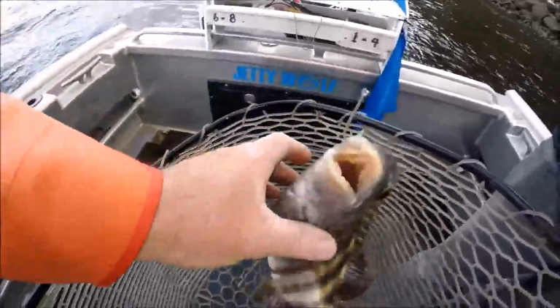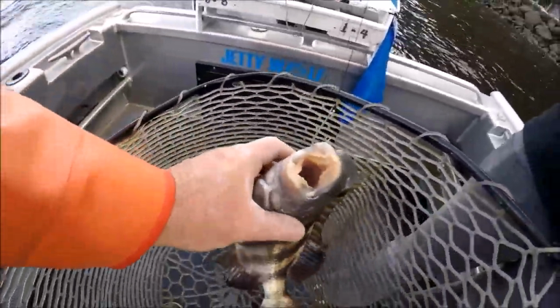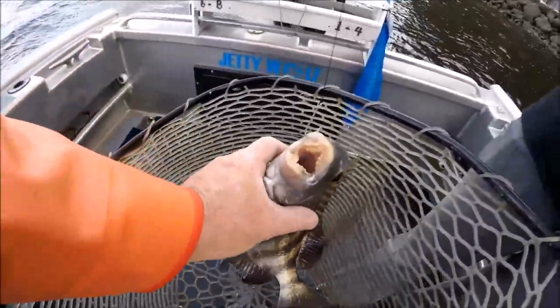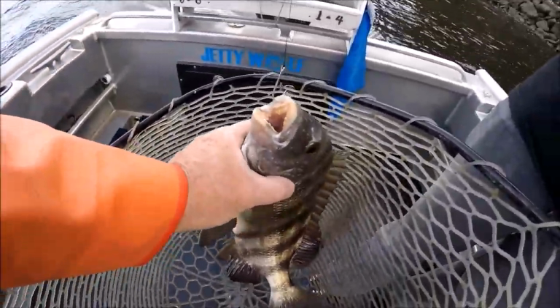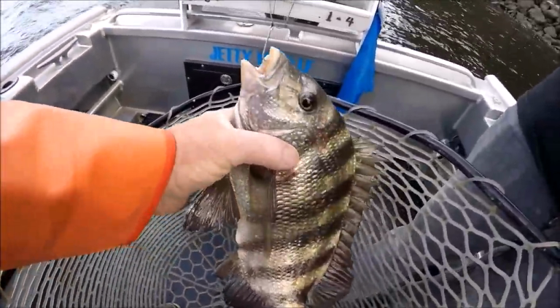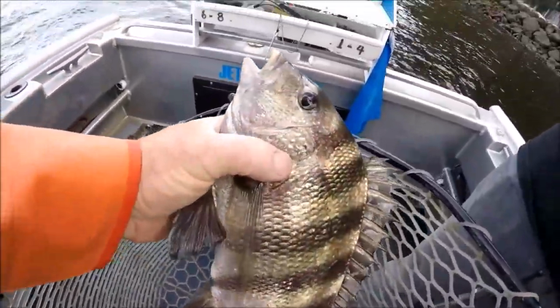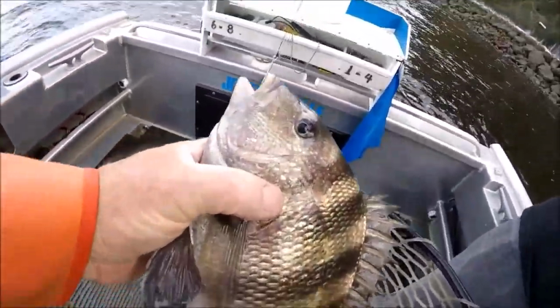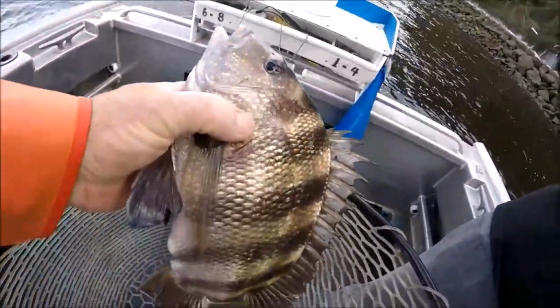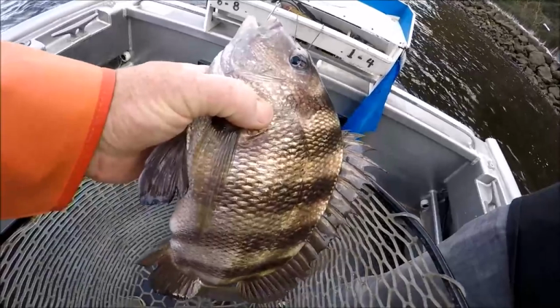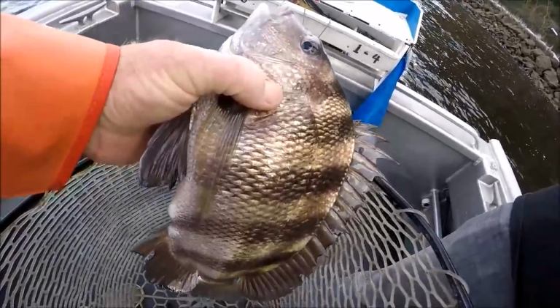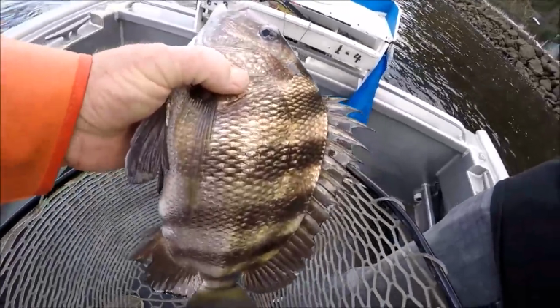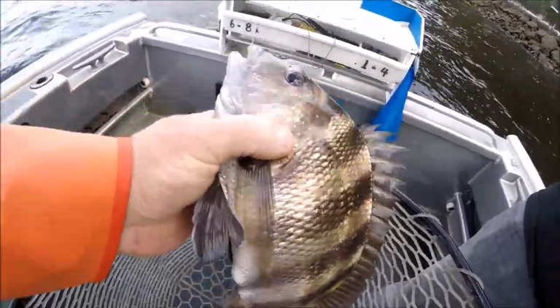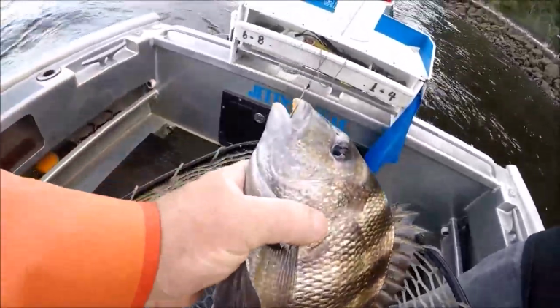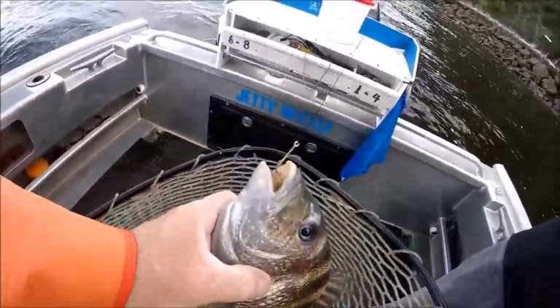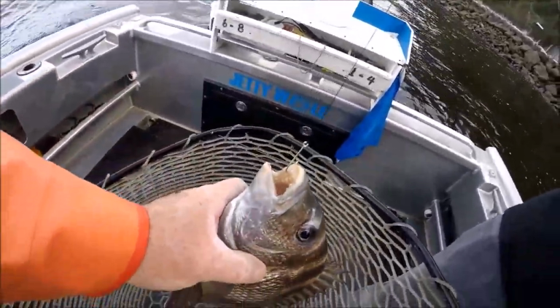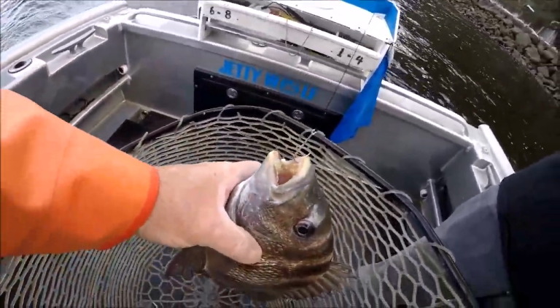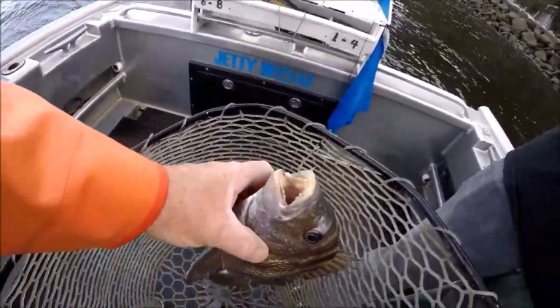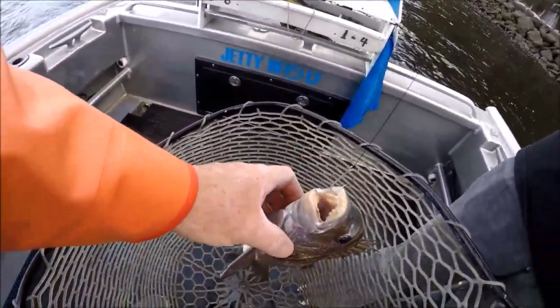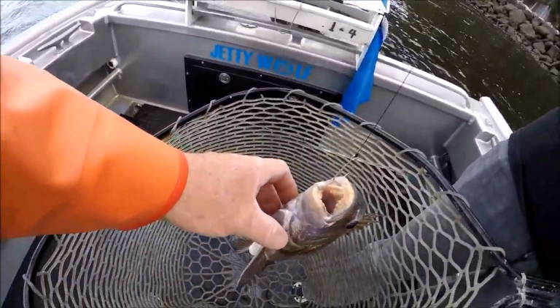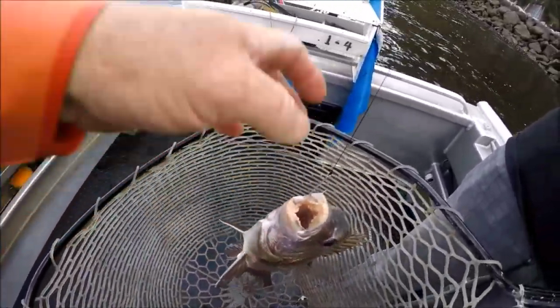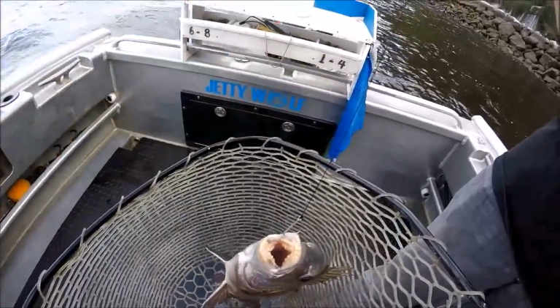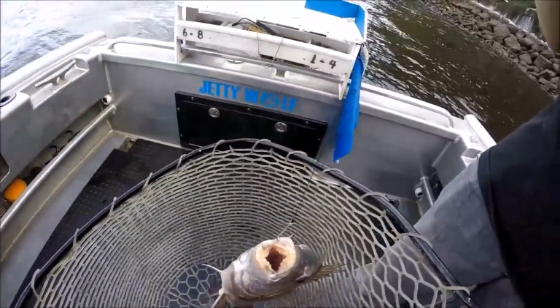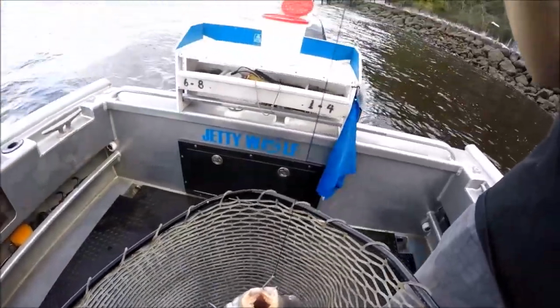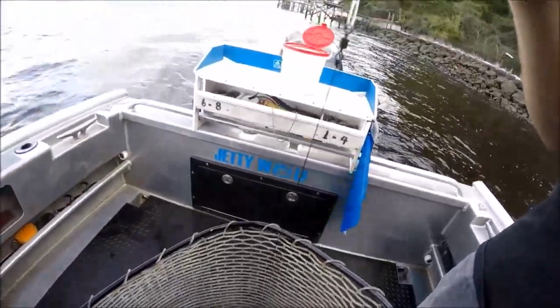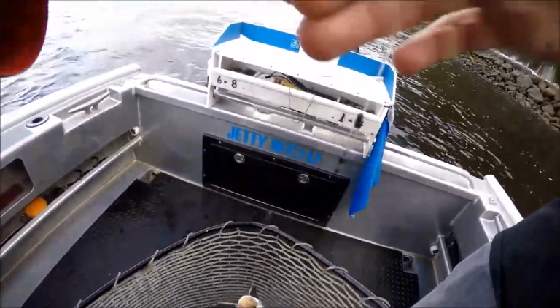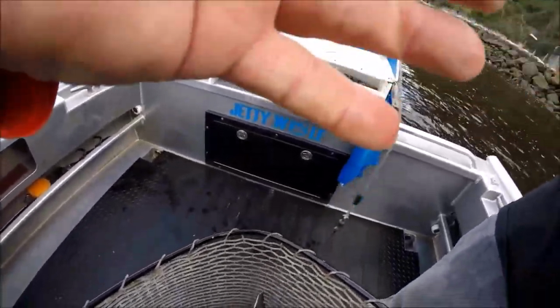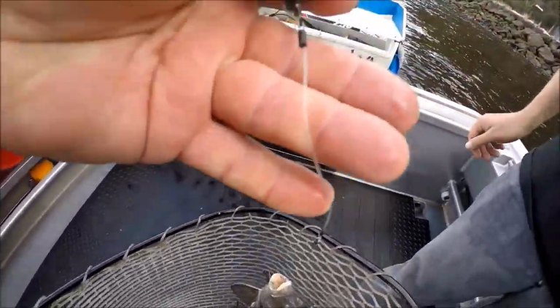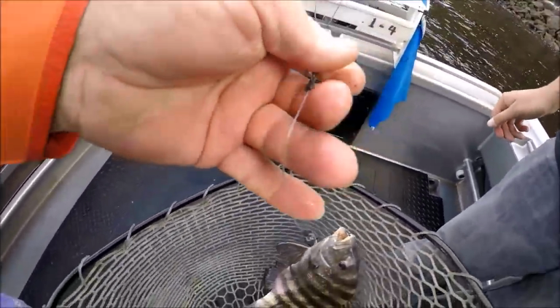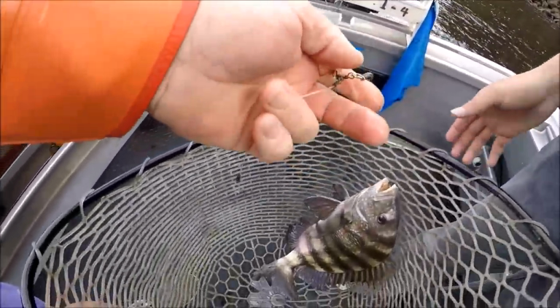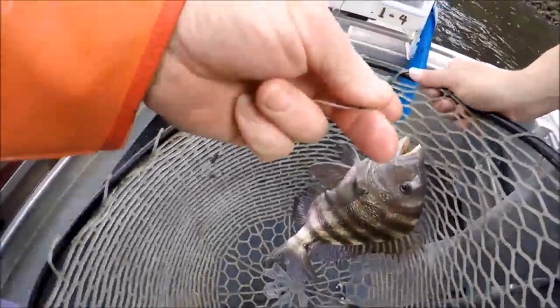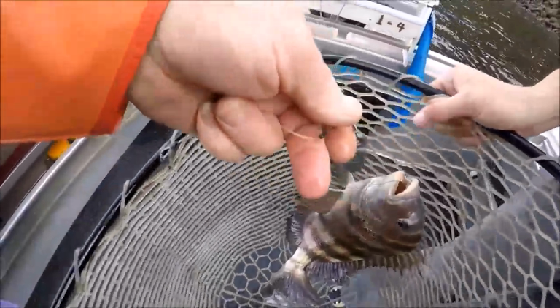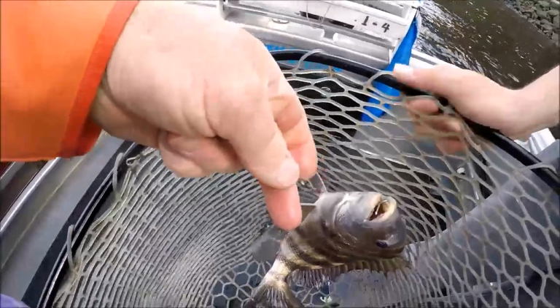Even Dave can catch one every once in a while — Mr. Sheepshead. You know, there's all this fancy stuff, even I do it. Look up here, see this here? This is my strong arm rig.